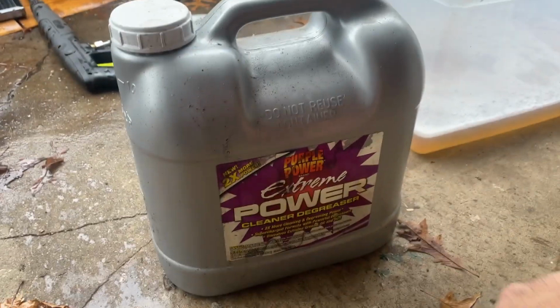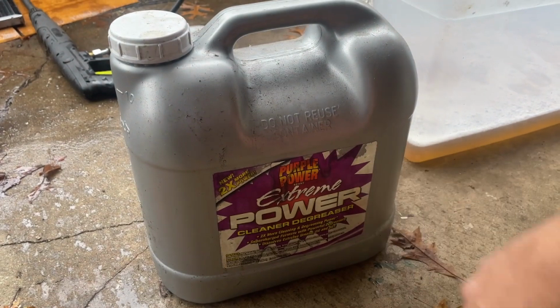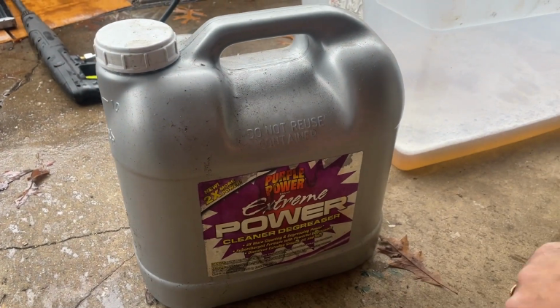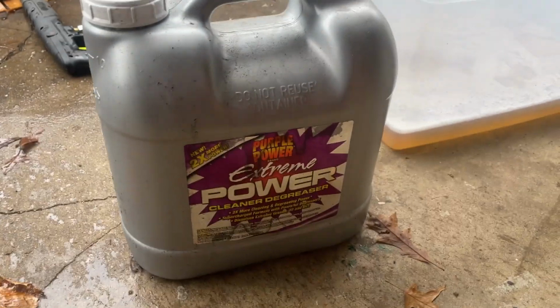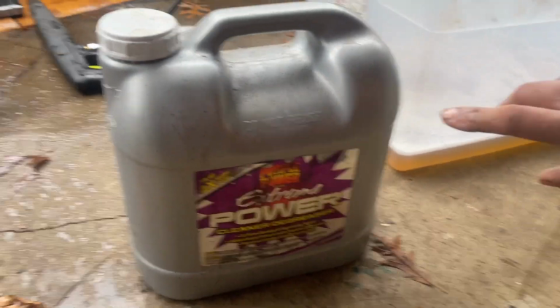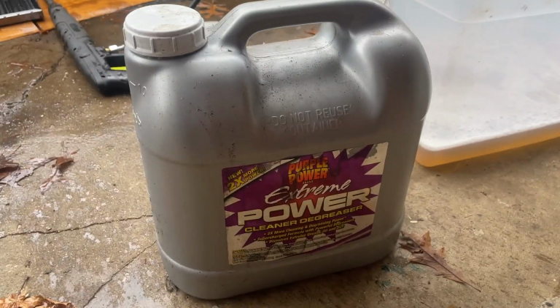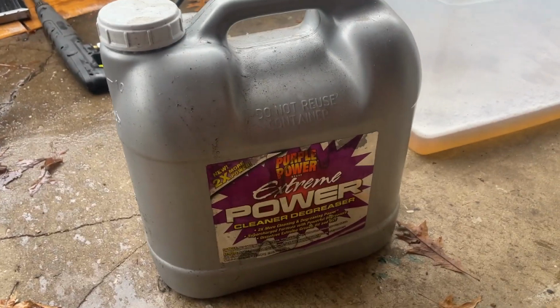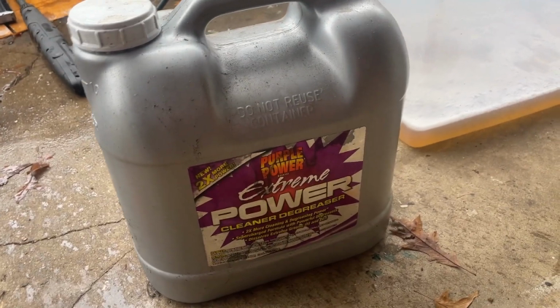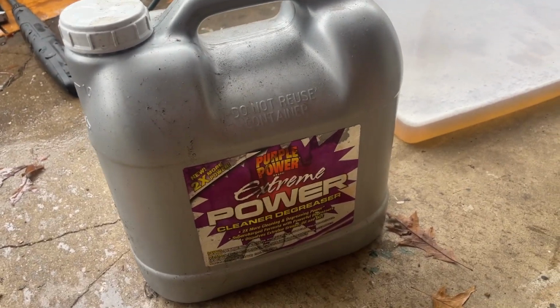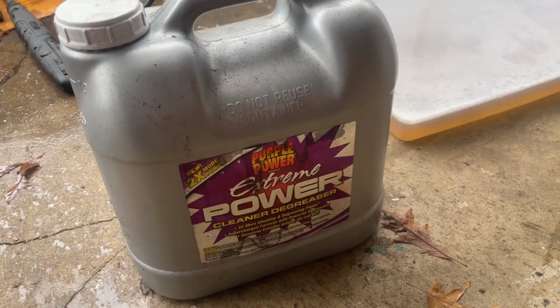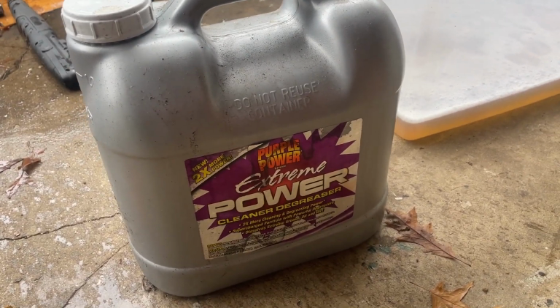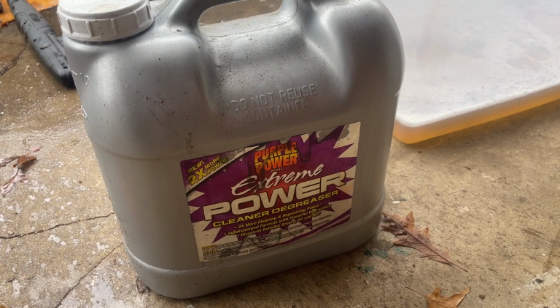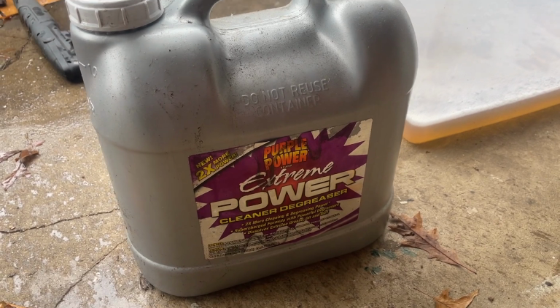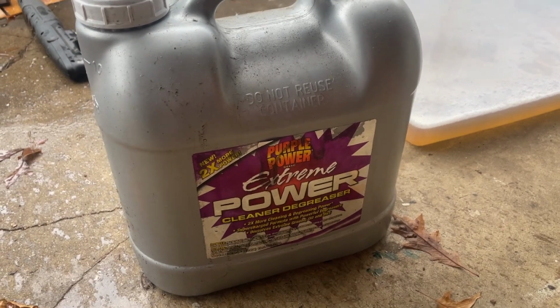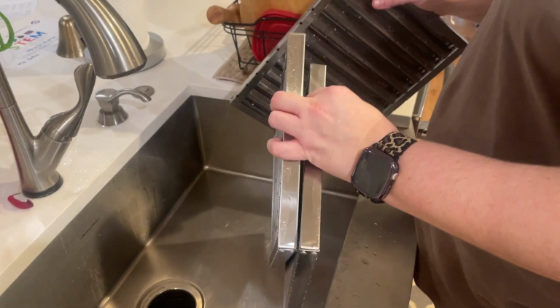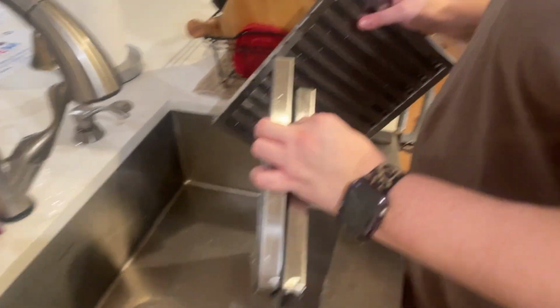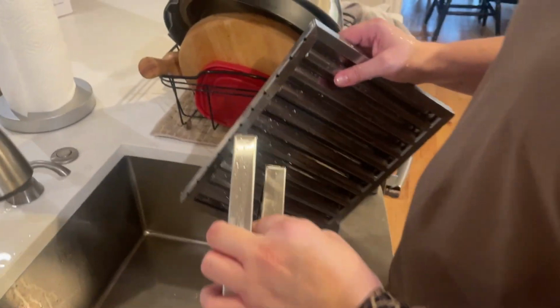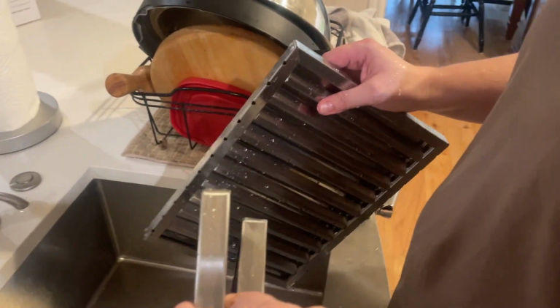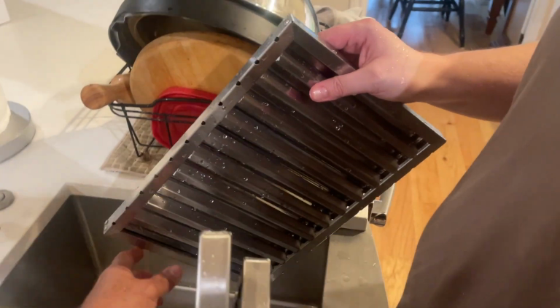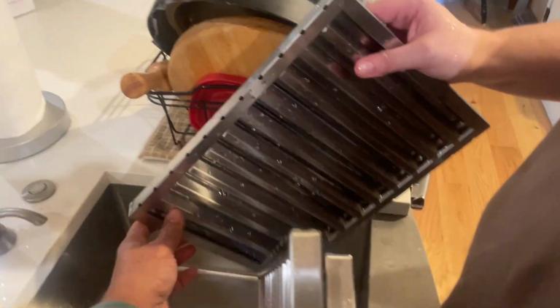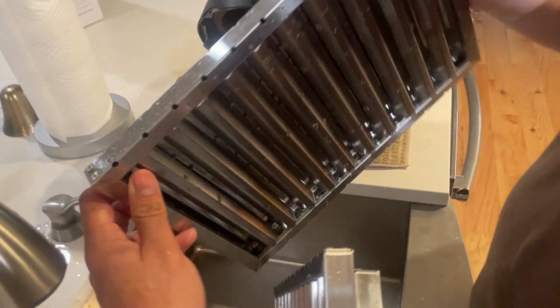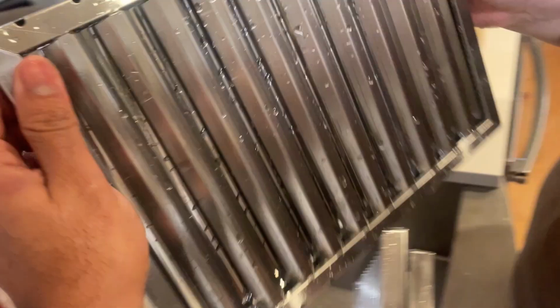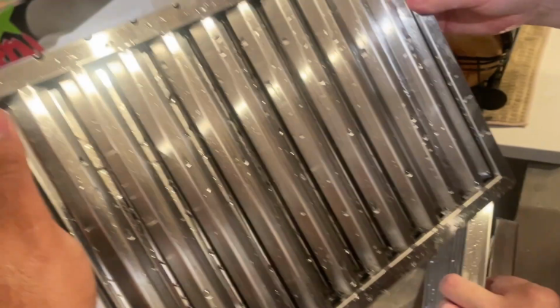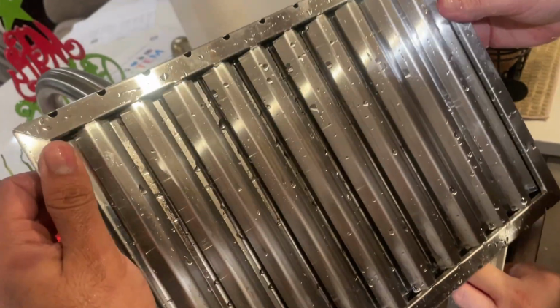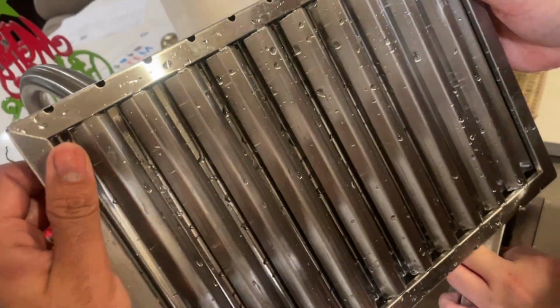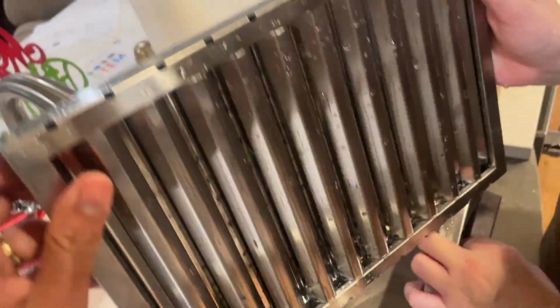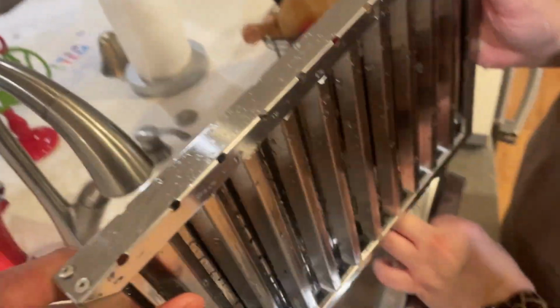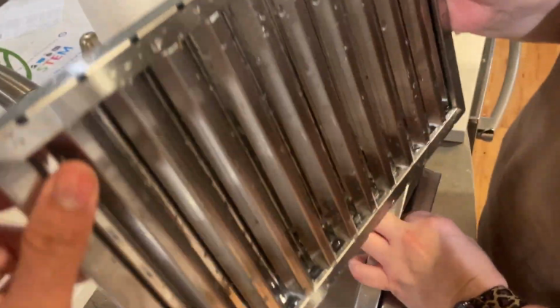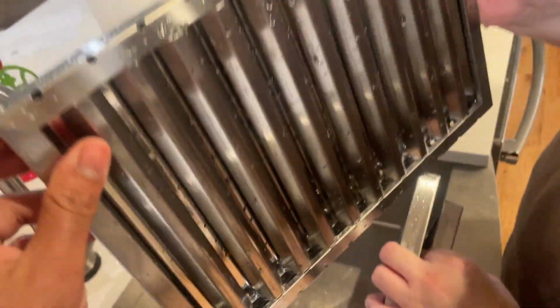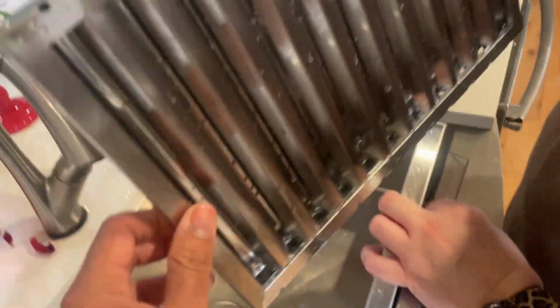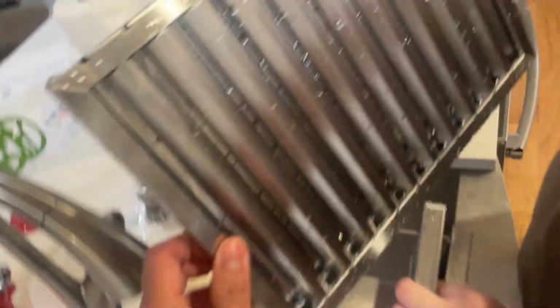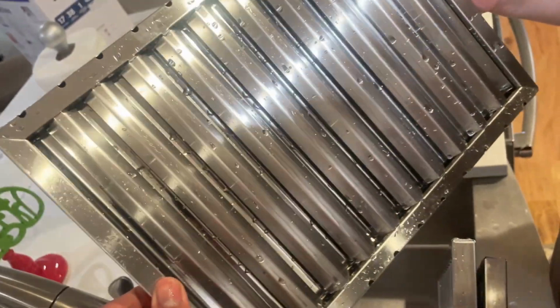I figured why not try it for the kitchen exhaust grate. There's the finished product — I don't think we have ever gotten them this clean. As good as new.